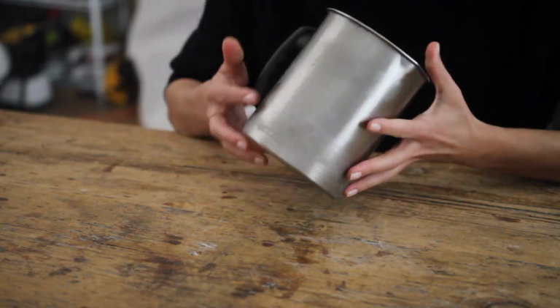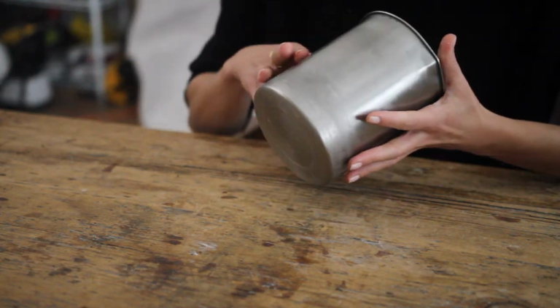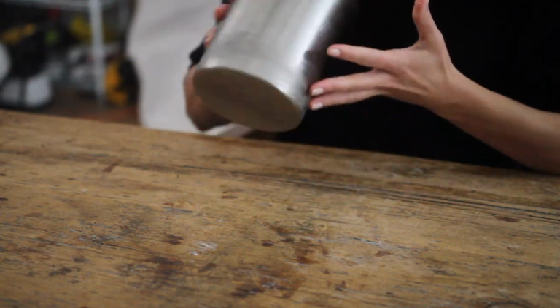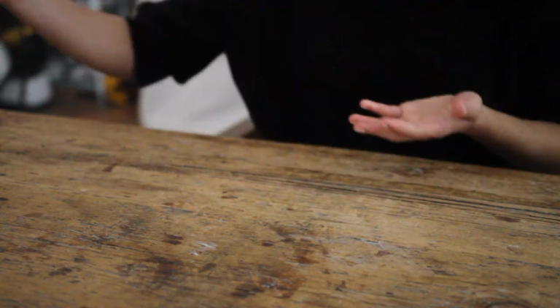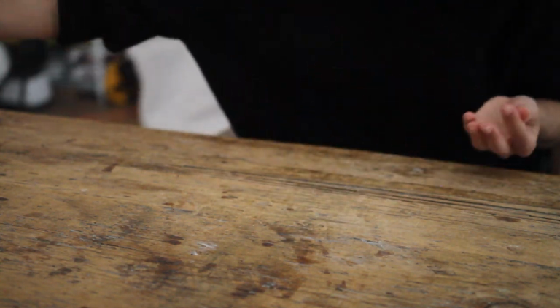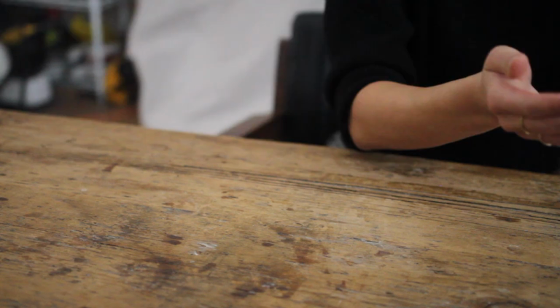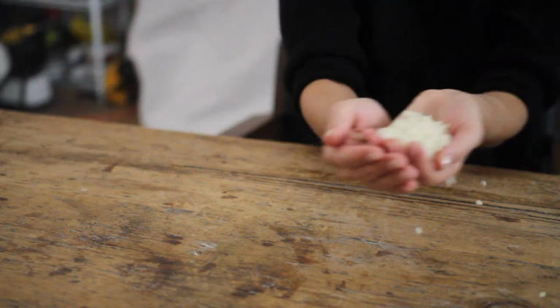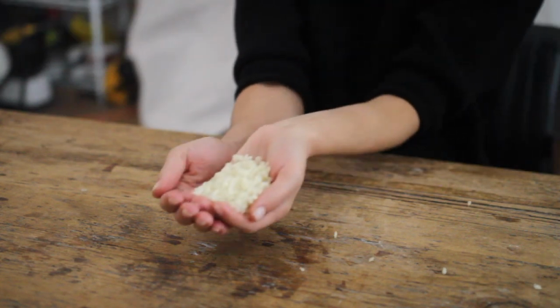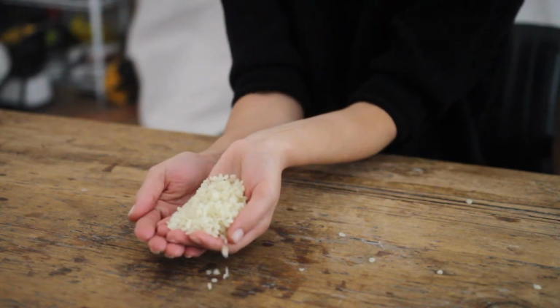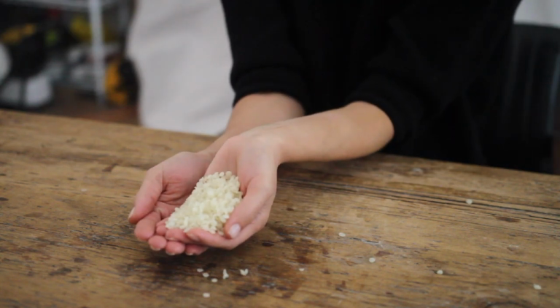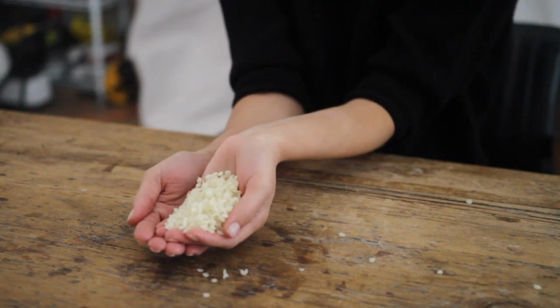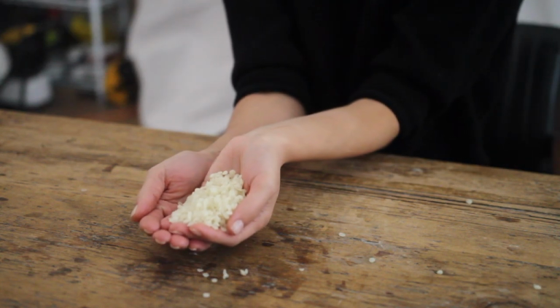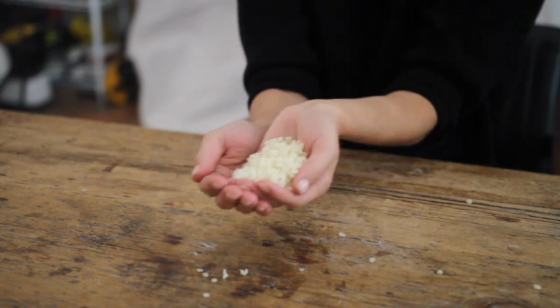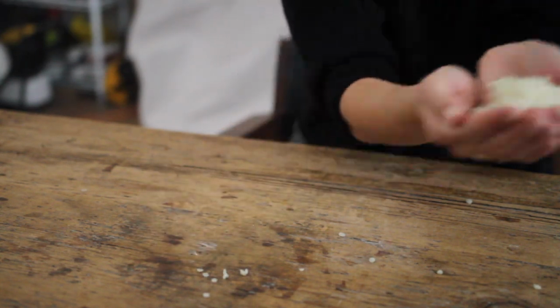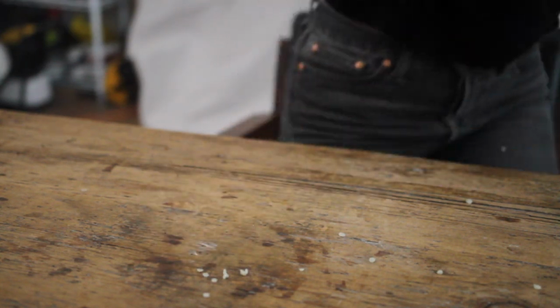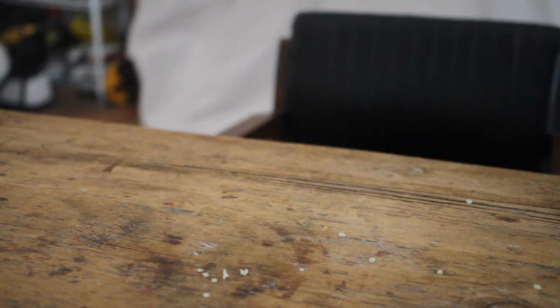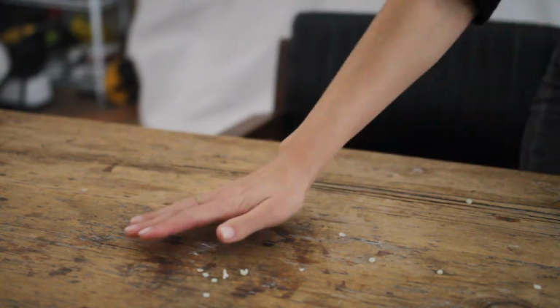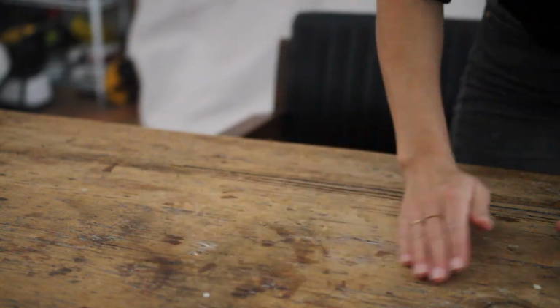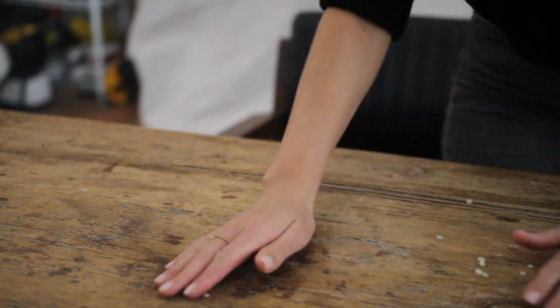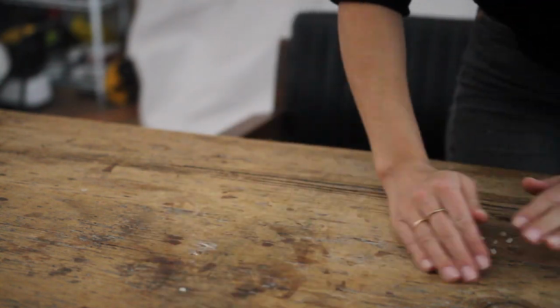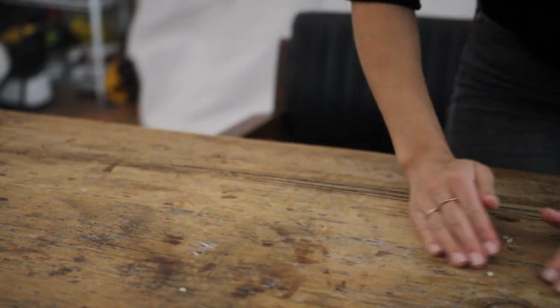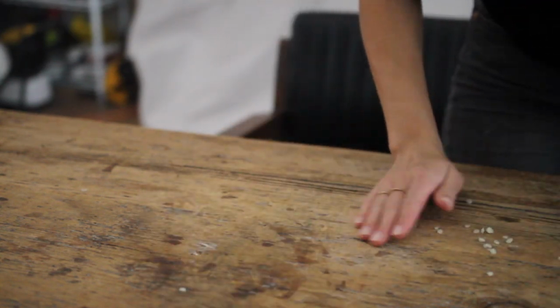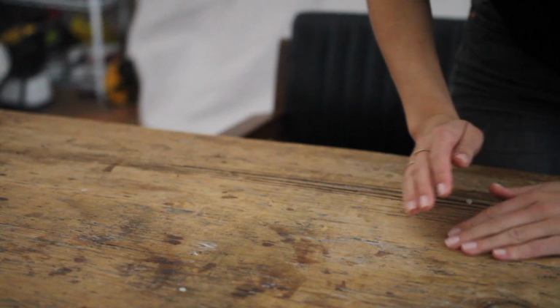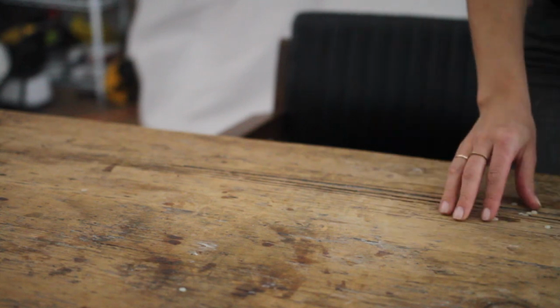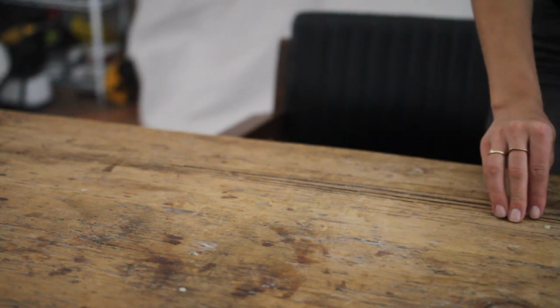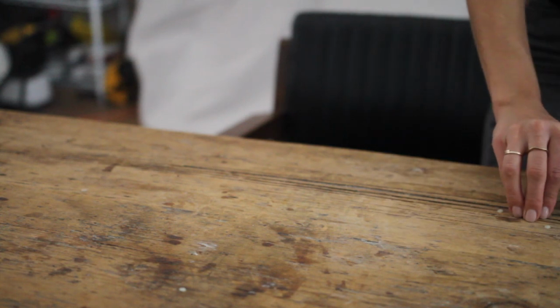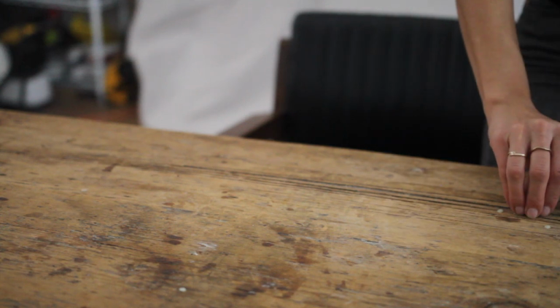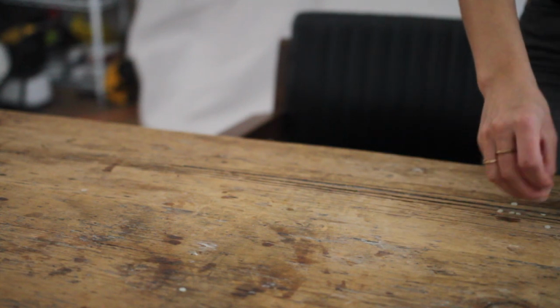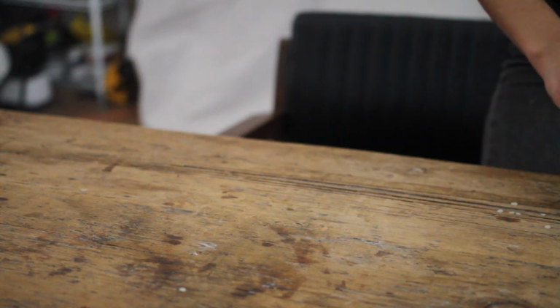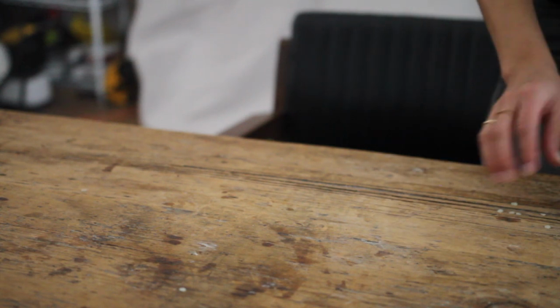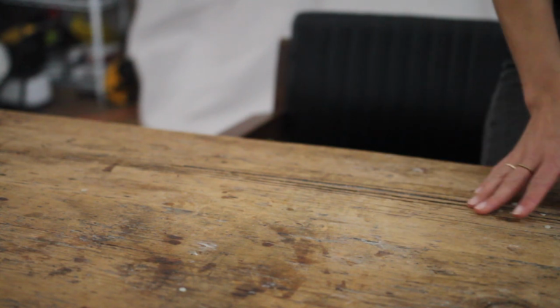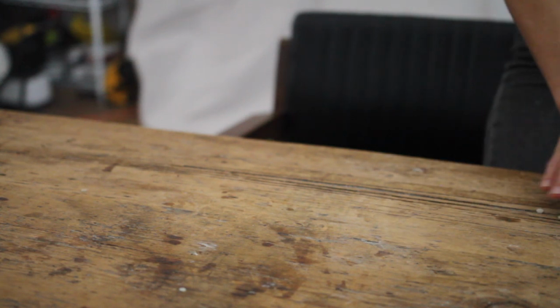For wax I'm going to be using a beeswax that's meant for pillar candles, and for some reason I thought it would be a good idea to just show you by holding it in my hands, but I ended up just making a big mess.